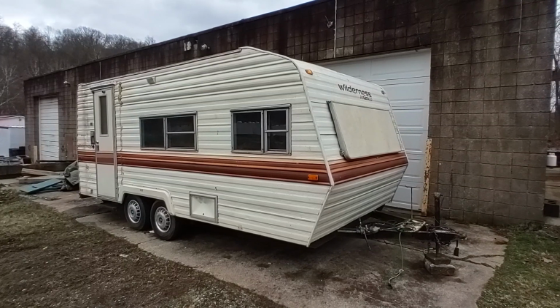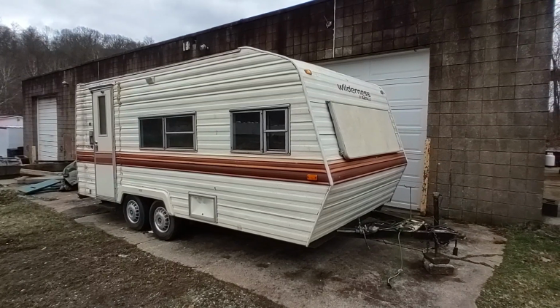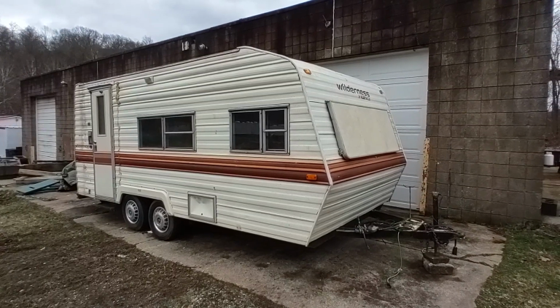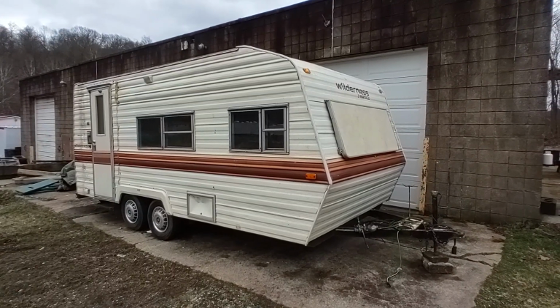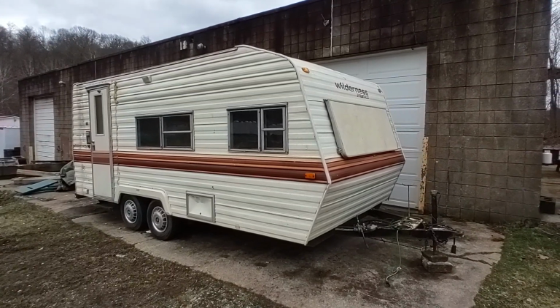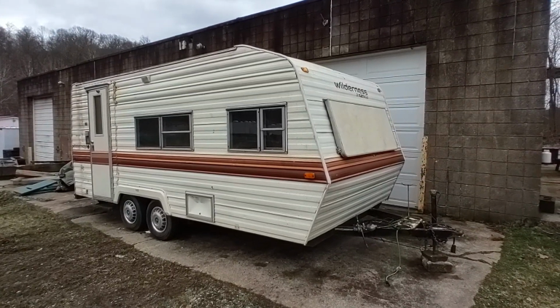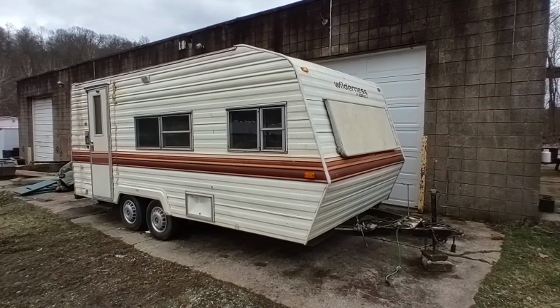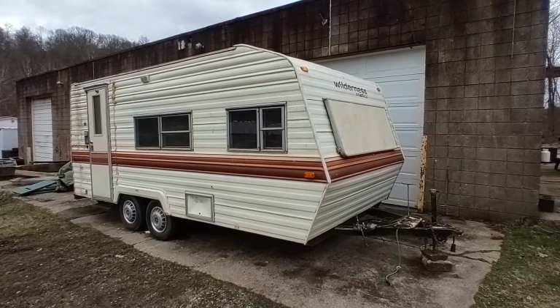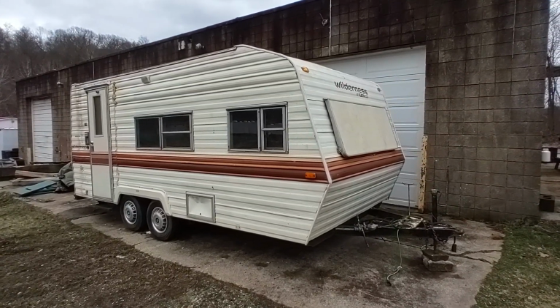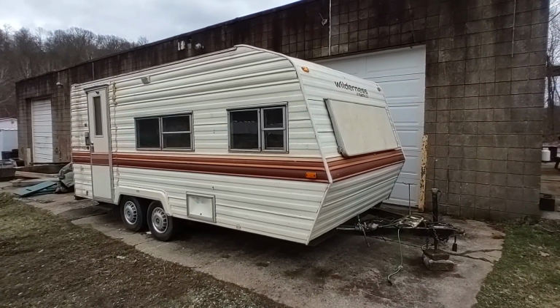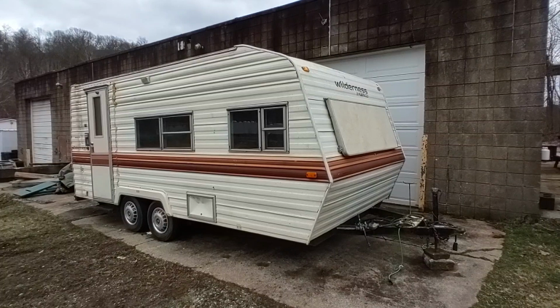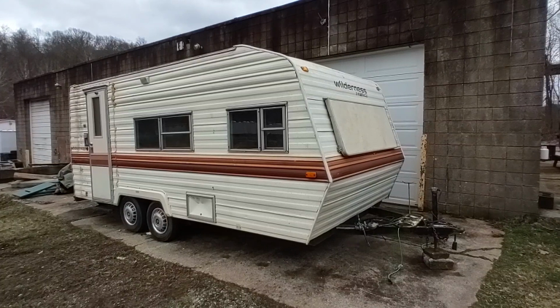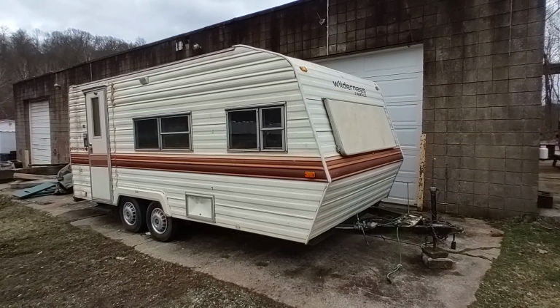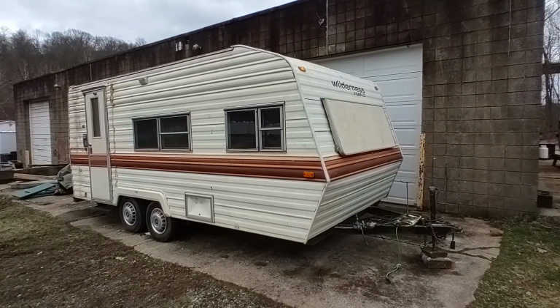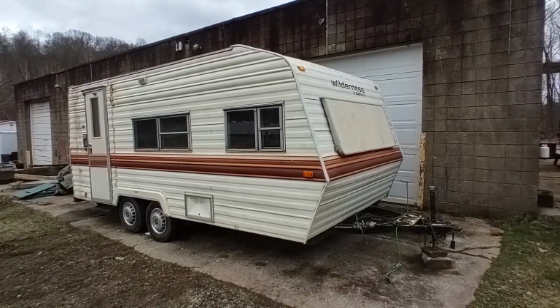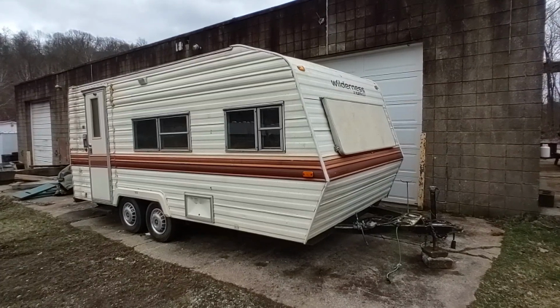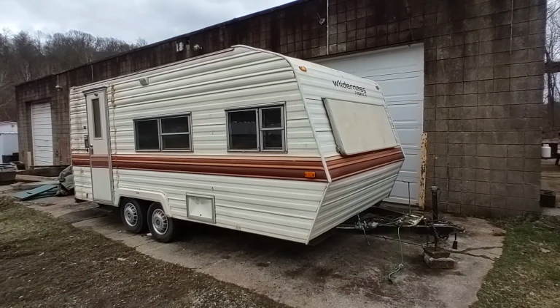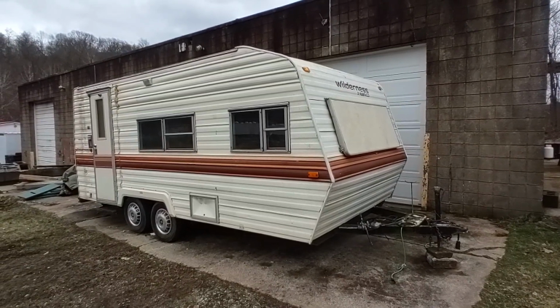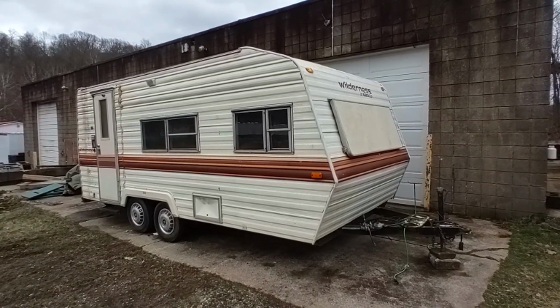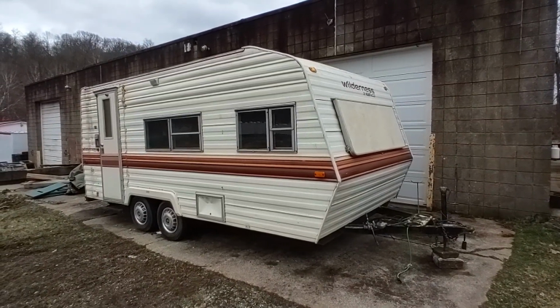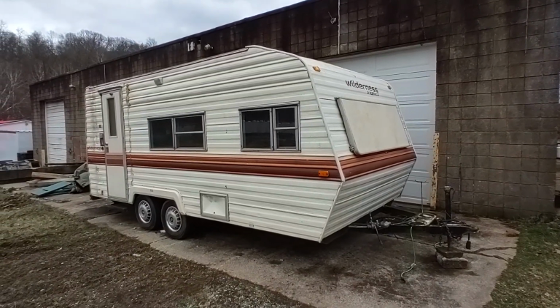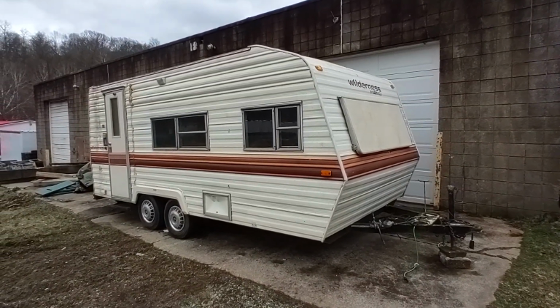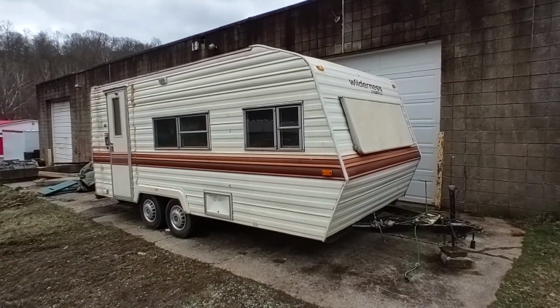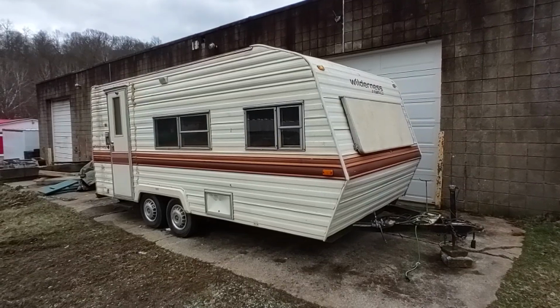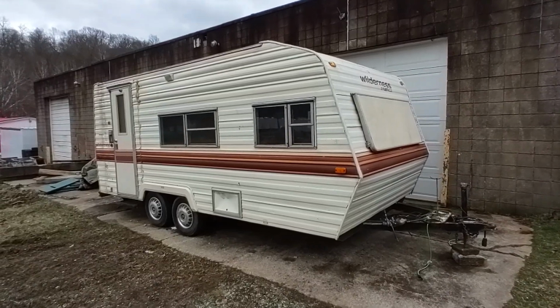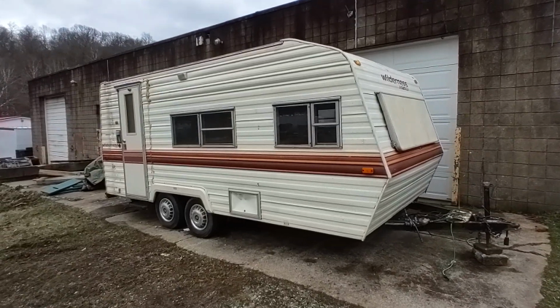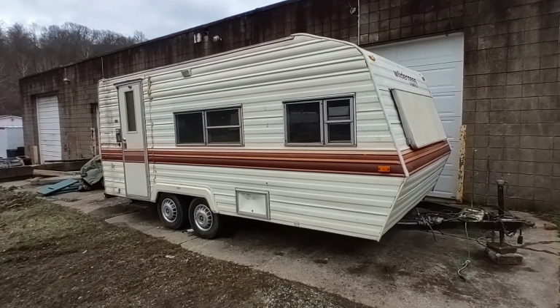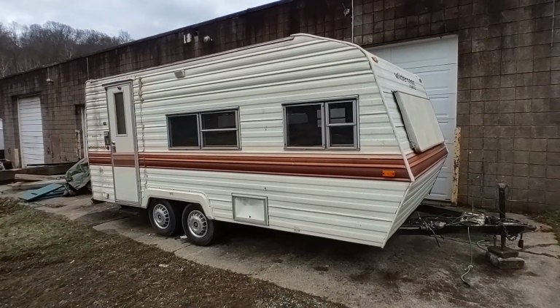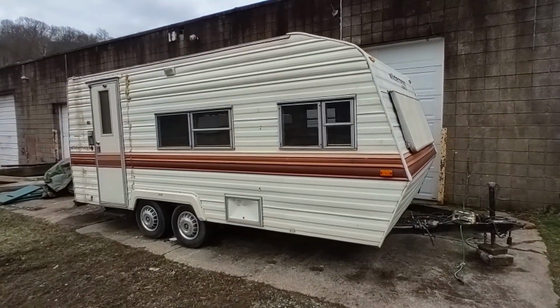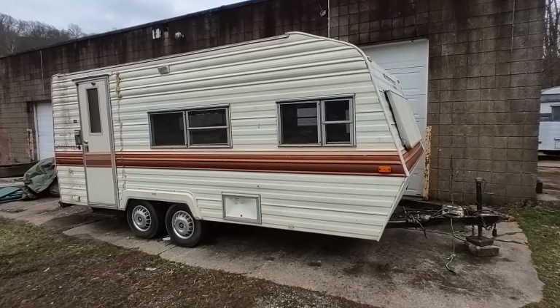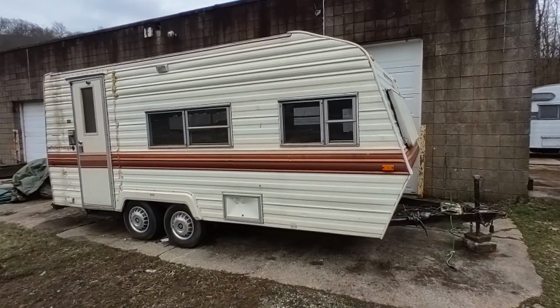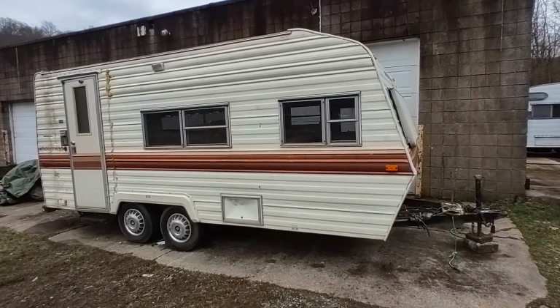Hey folks, this is Ben with Ben's Campers, and today we are taking a quick look at this 1985 Fleetwood Wilderness 3000 CL 19F travel trailer that is for sale.